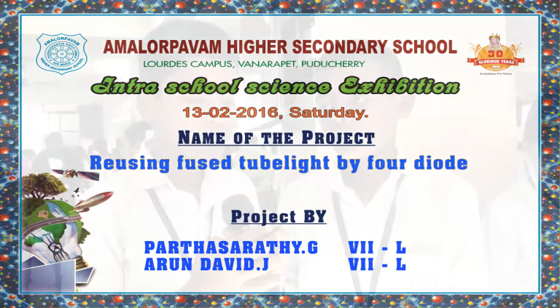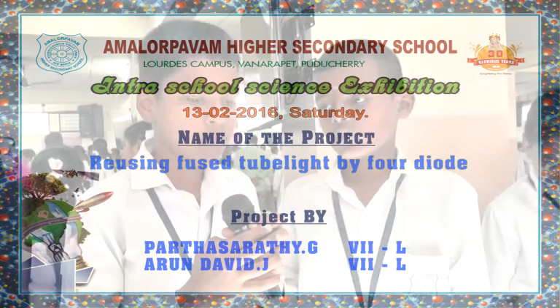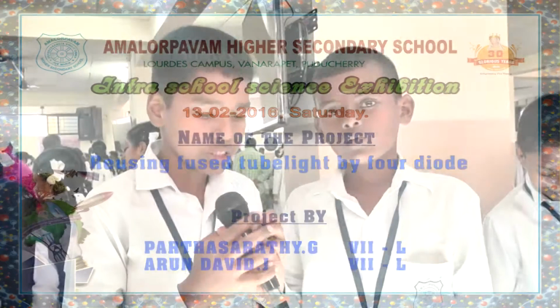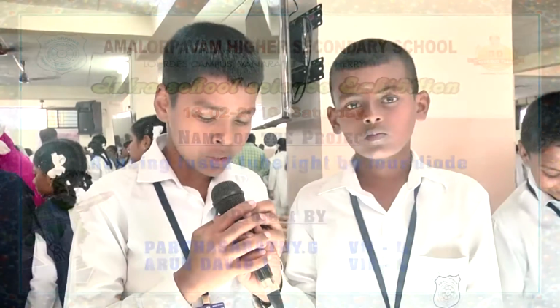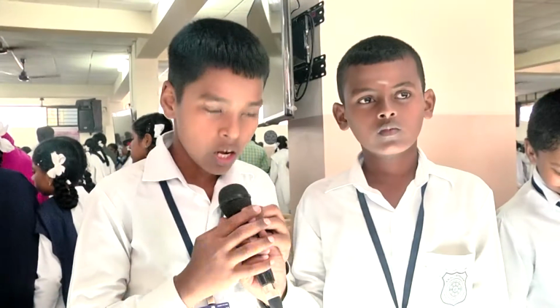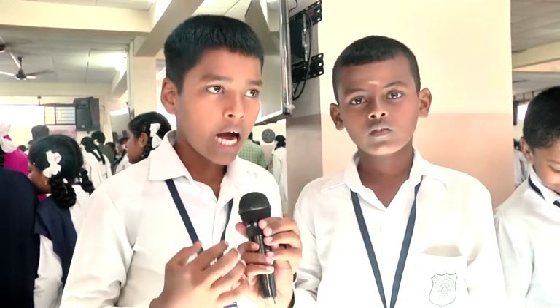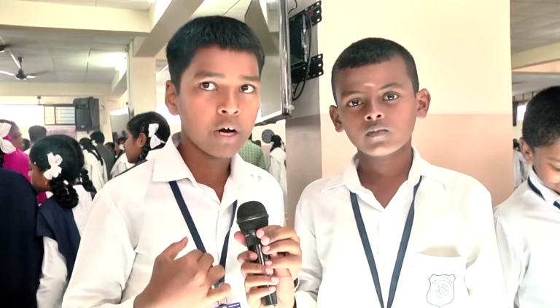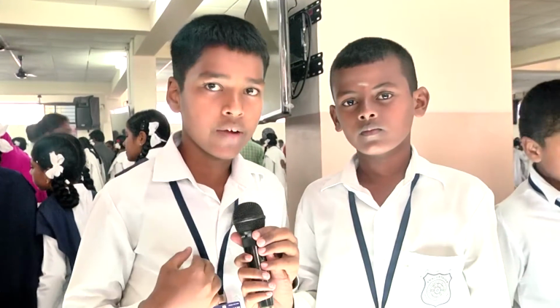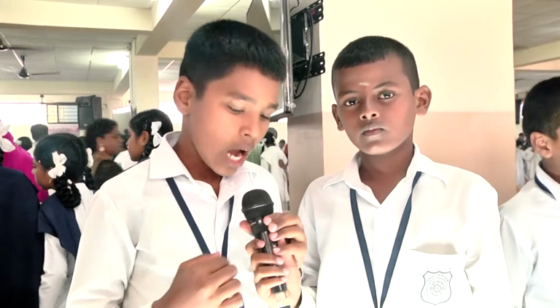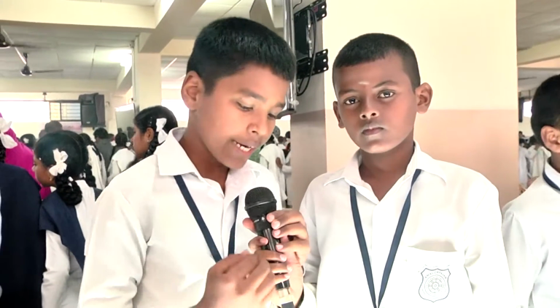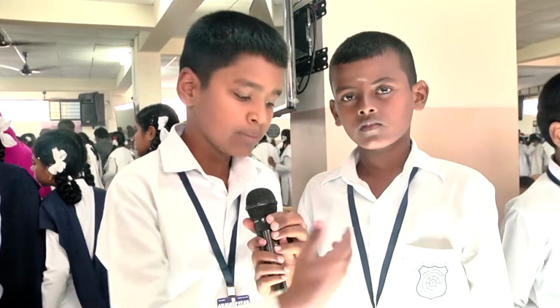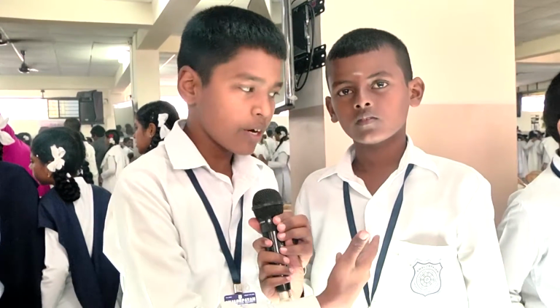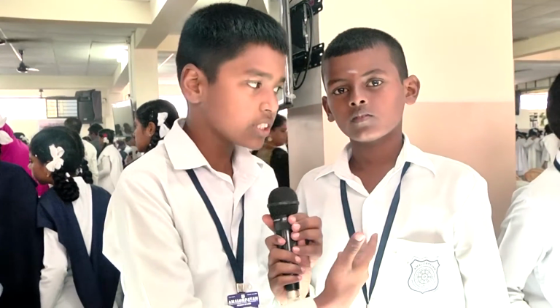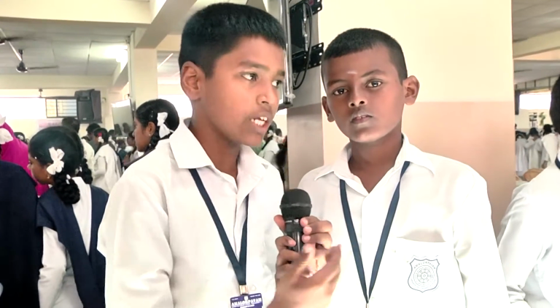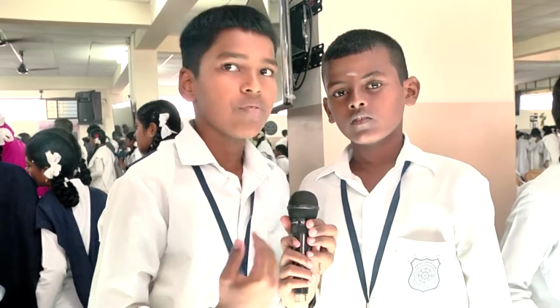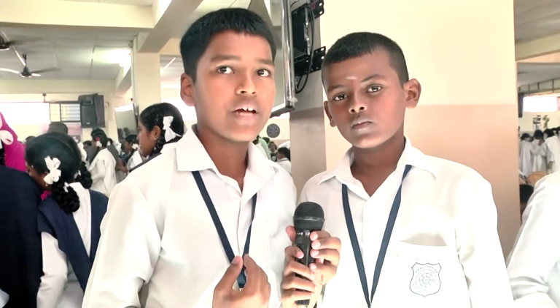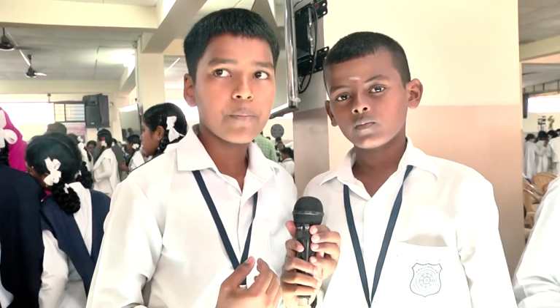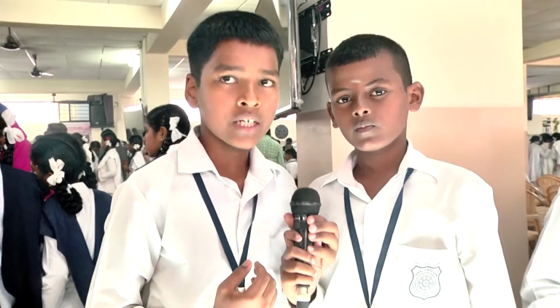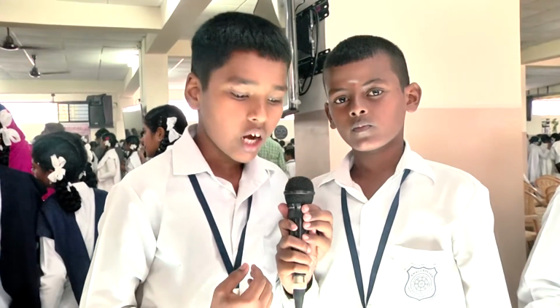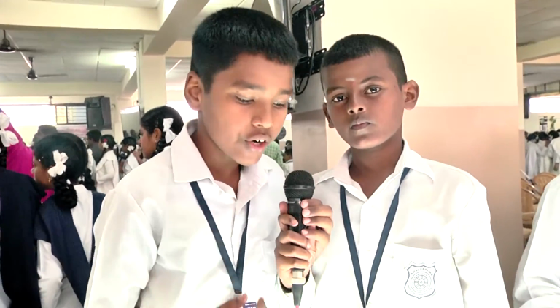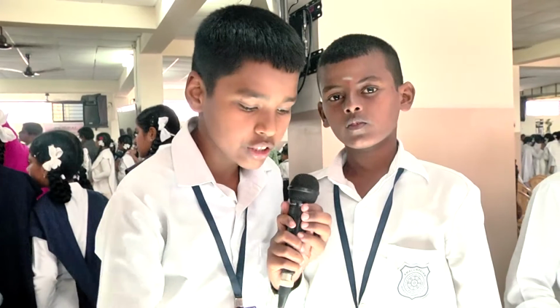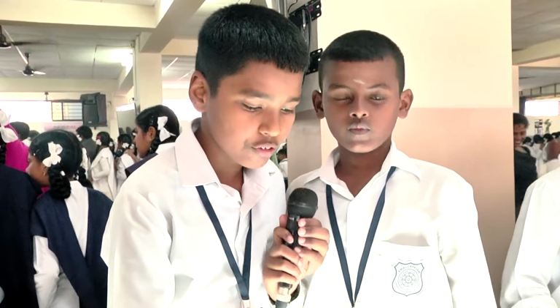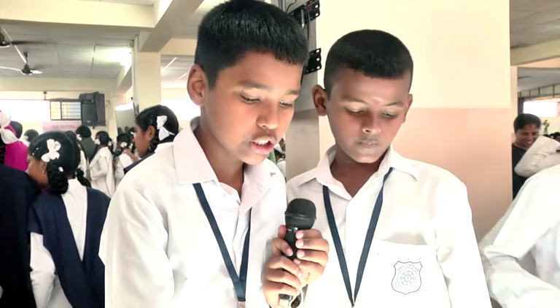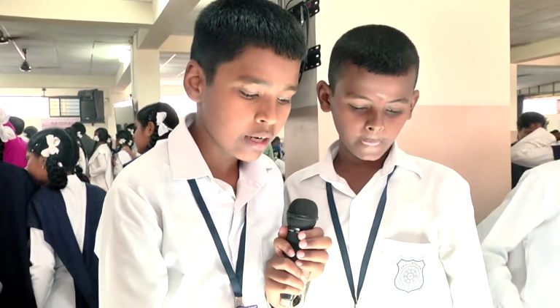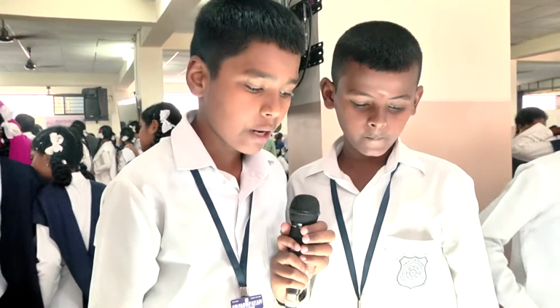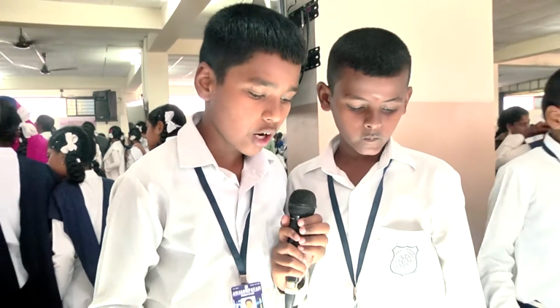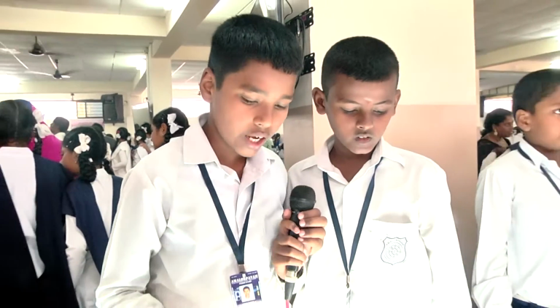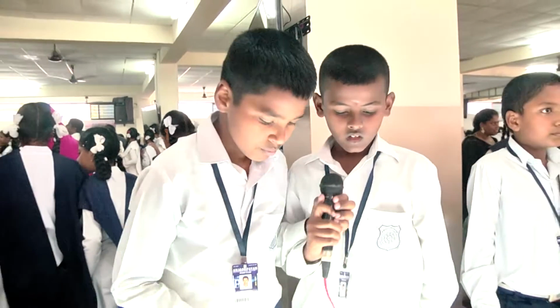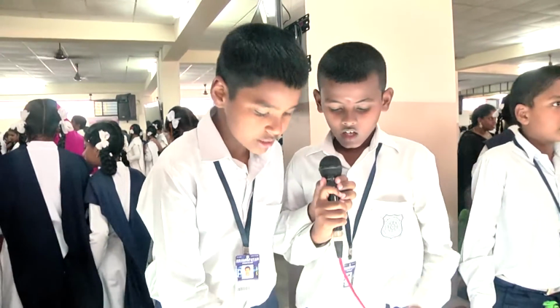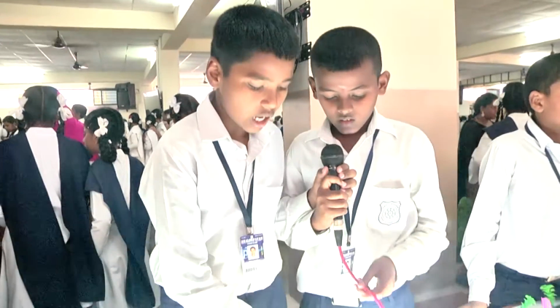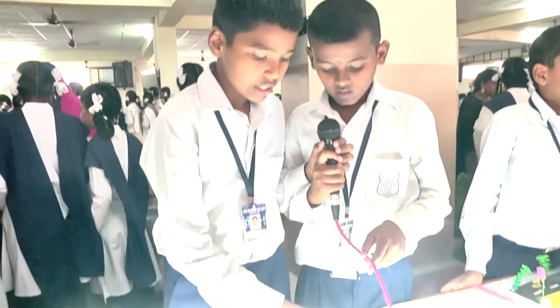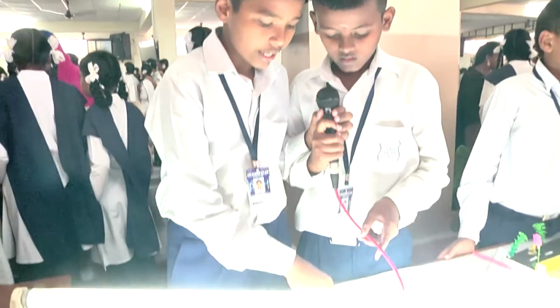Good morning. I am Arun David and he is my friend Fodswadi. We have done a project called Reusing Fused Tablet by 4Diode. This is called a diode.